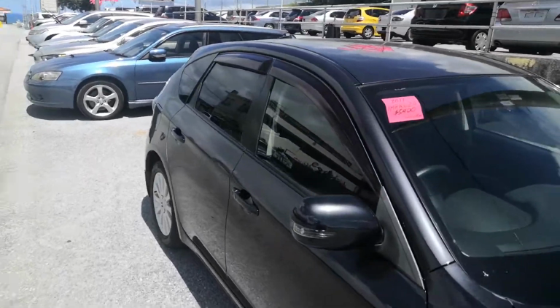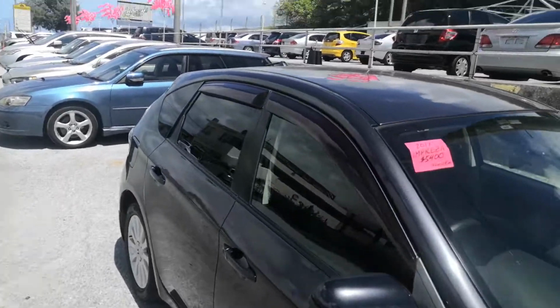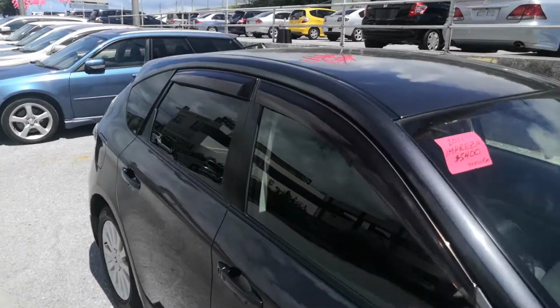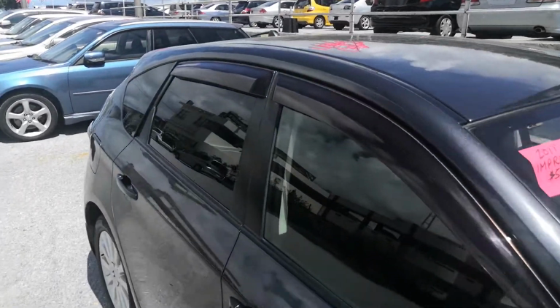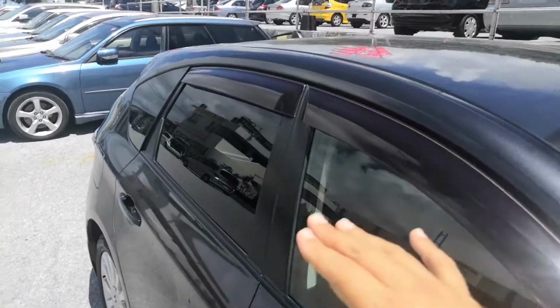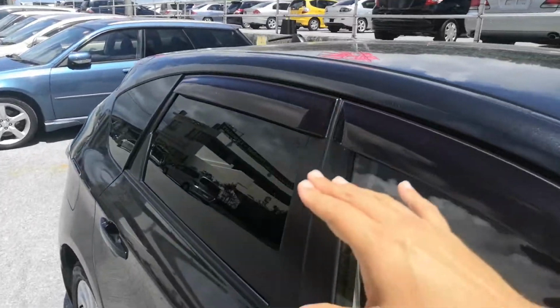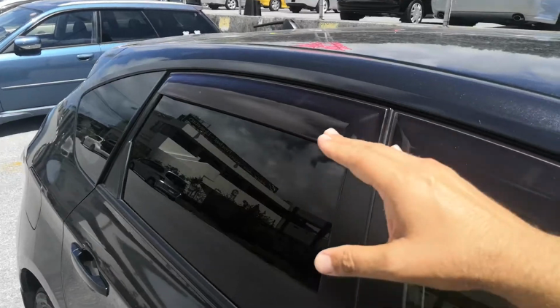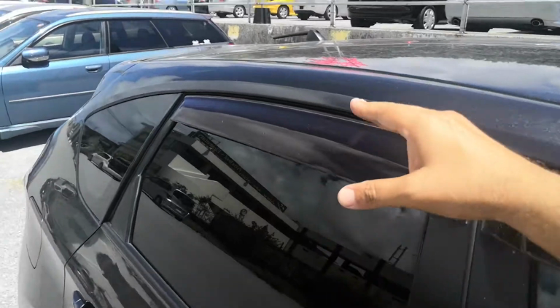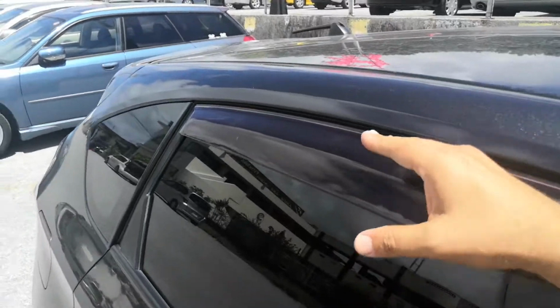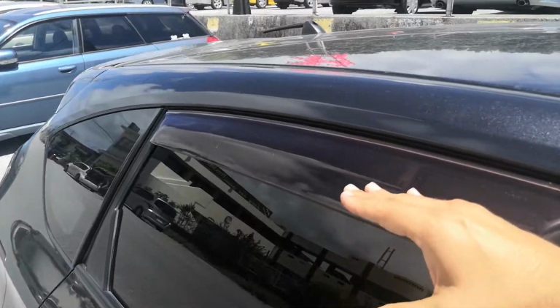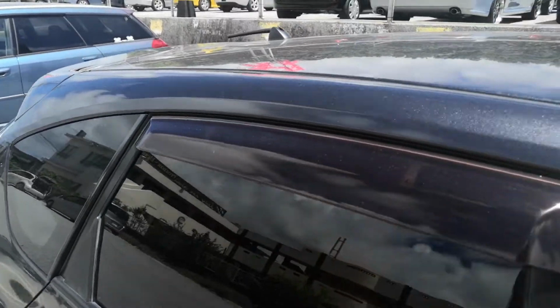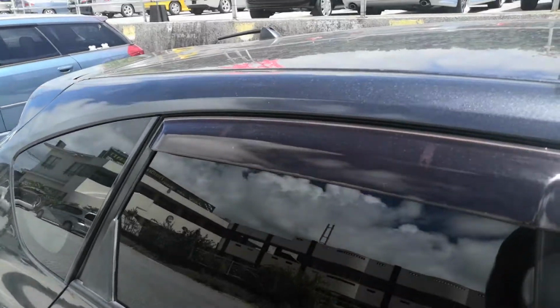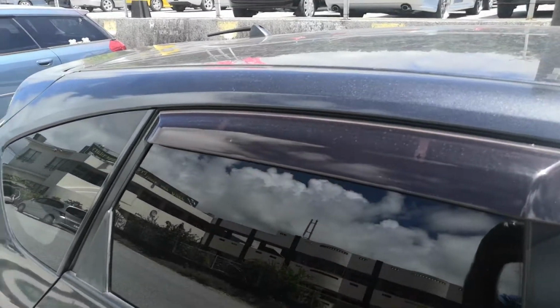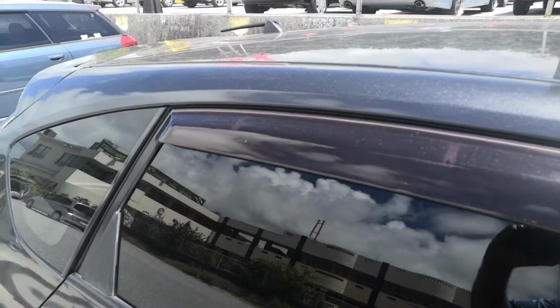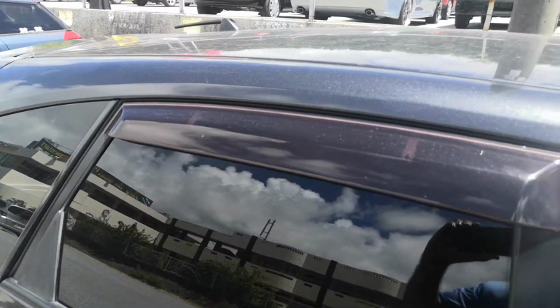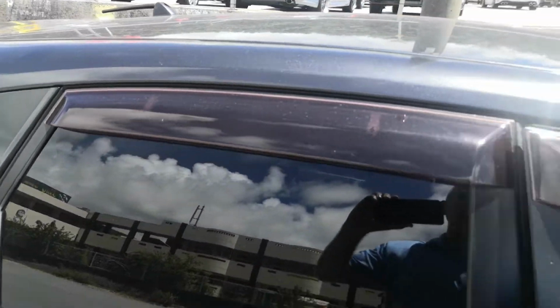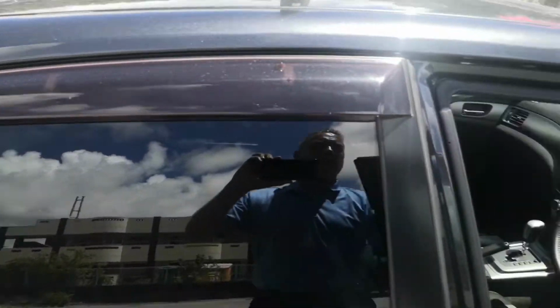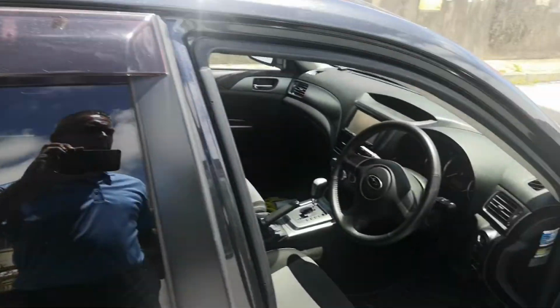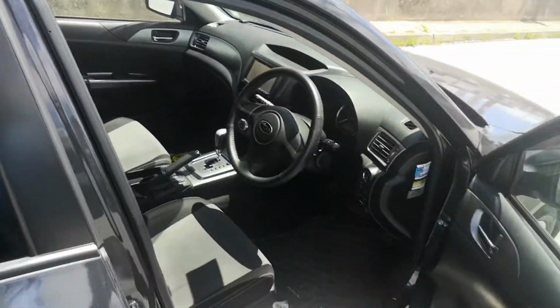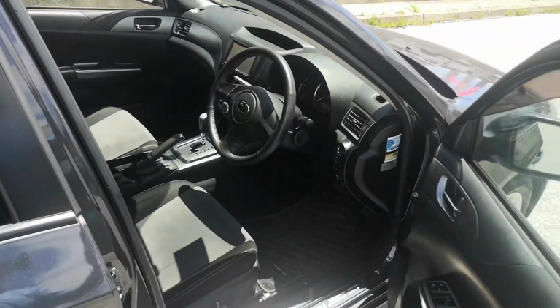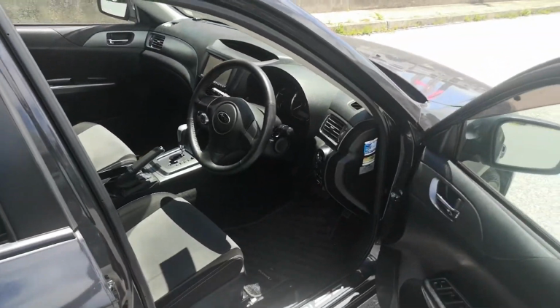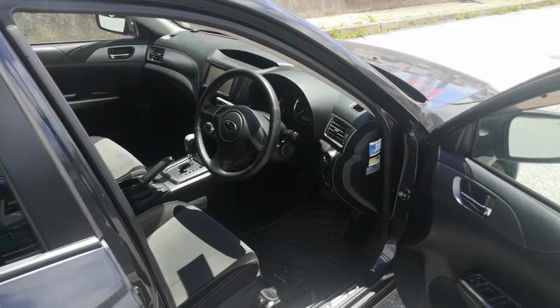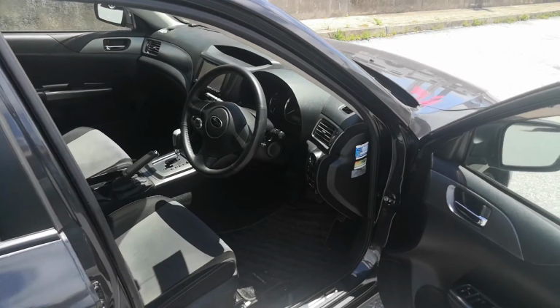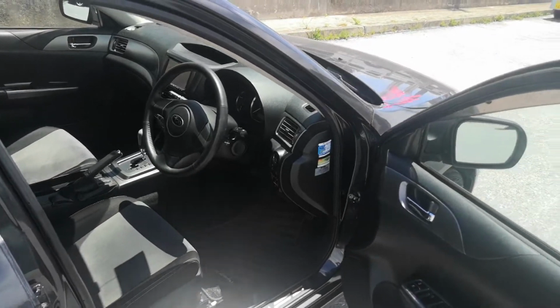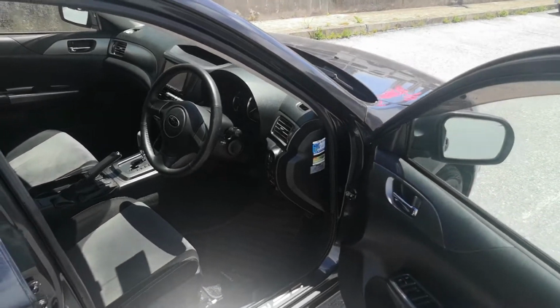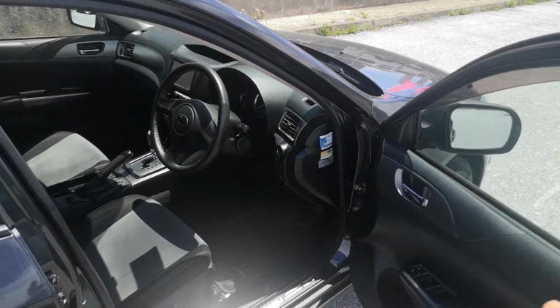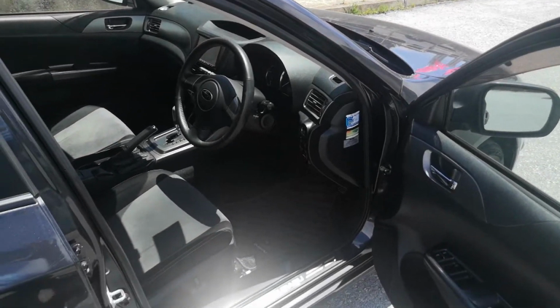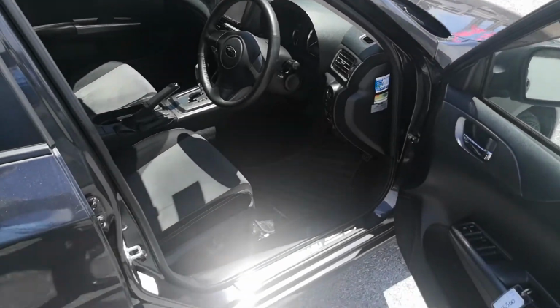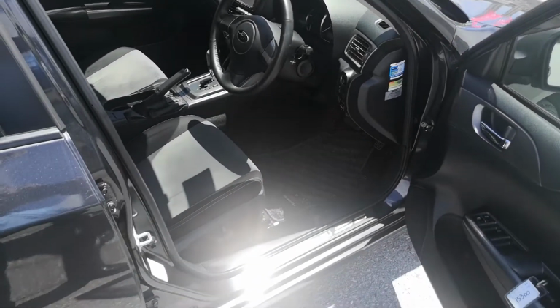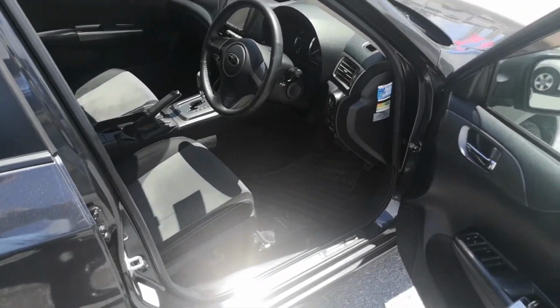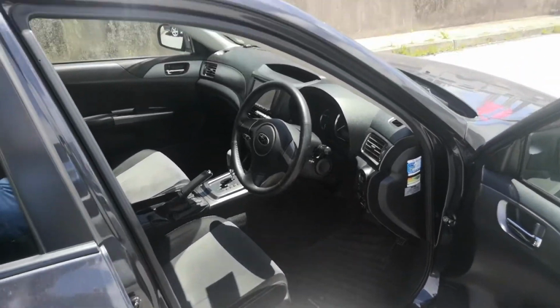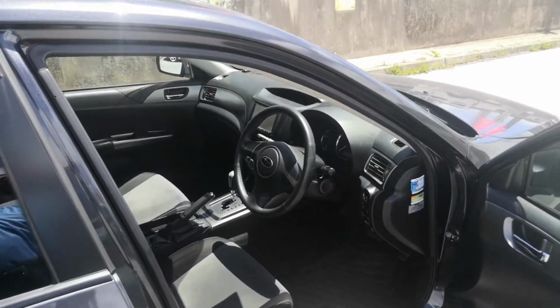Before we go inside, I always like to throw on the rain guards. Rain guards will allow you to roll your windows down a little bit, so if it rains you don't have to worry about getting wet. Also, it's going to take that extremely hot air out with cross ventilation.